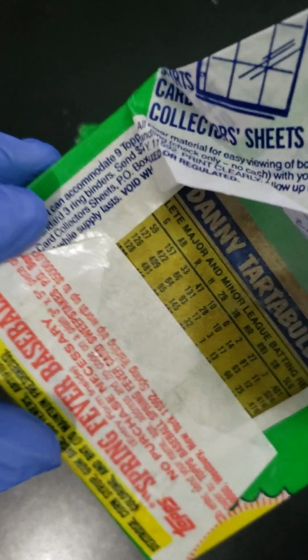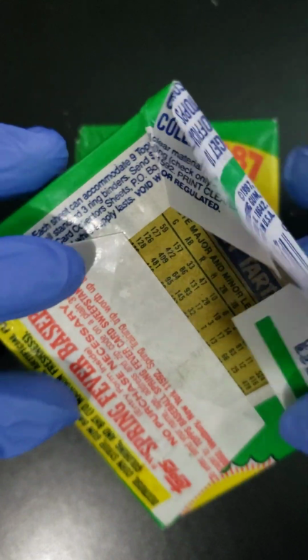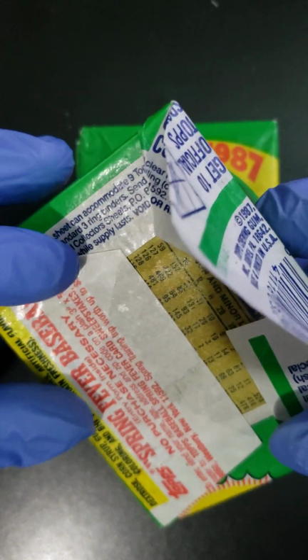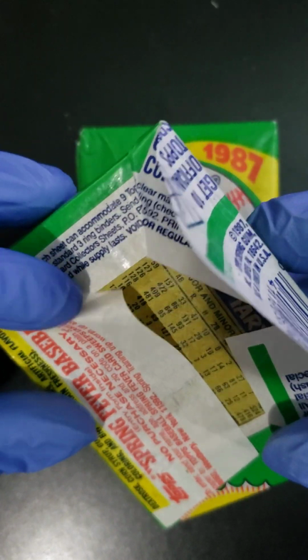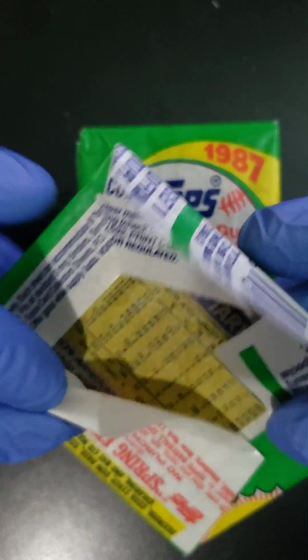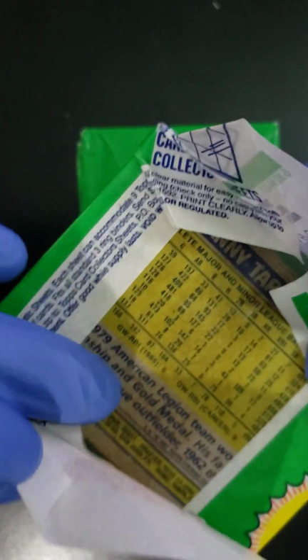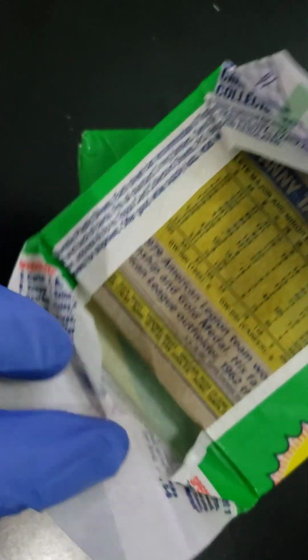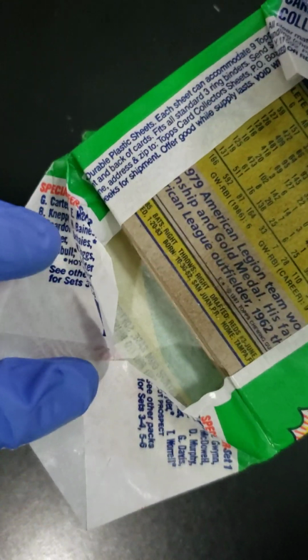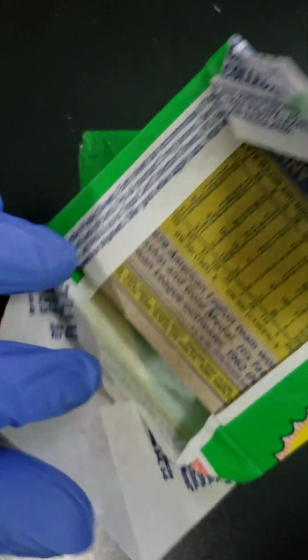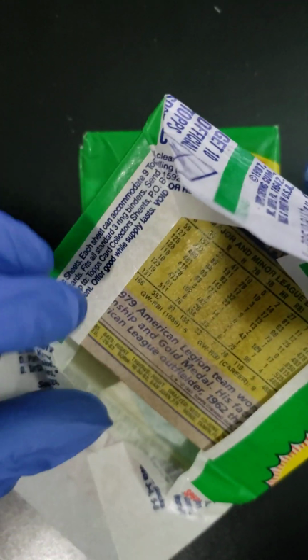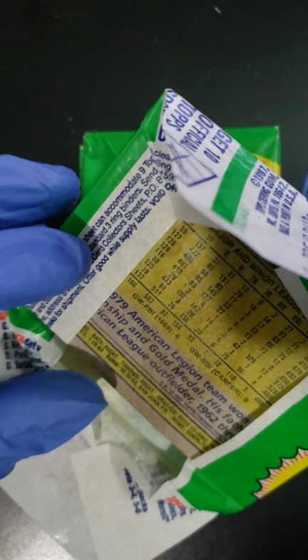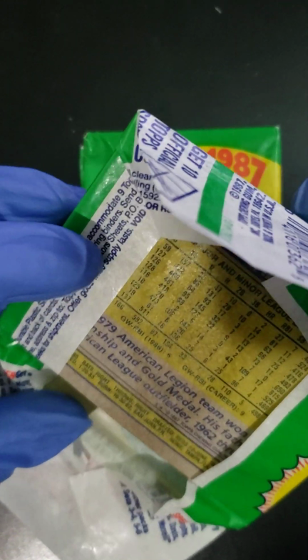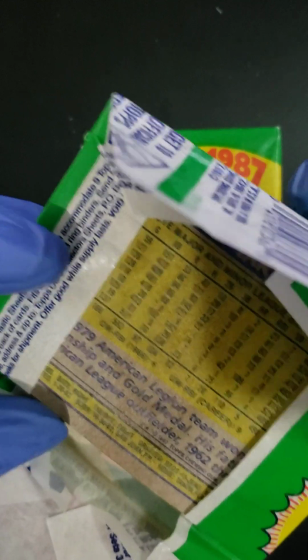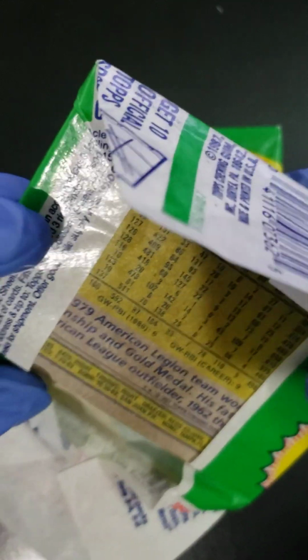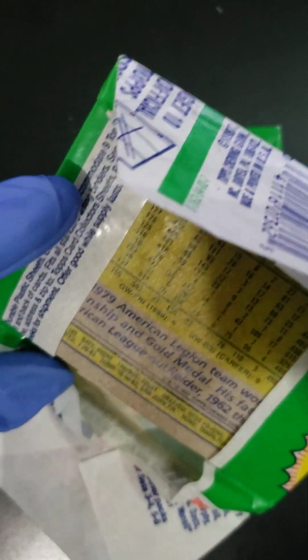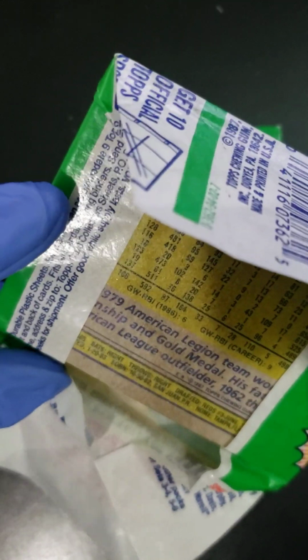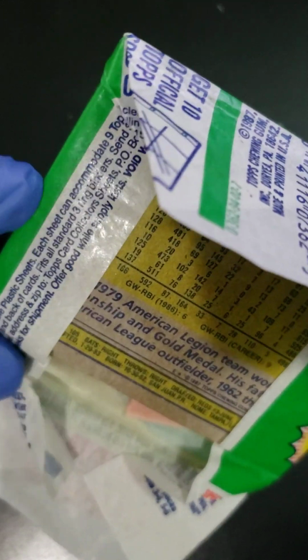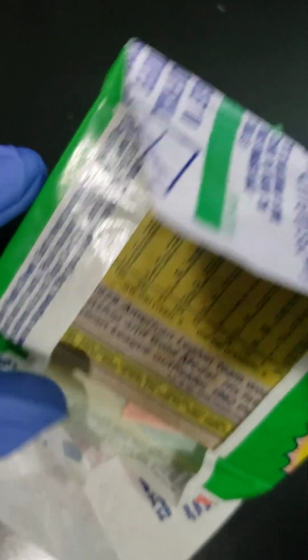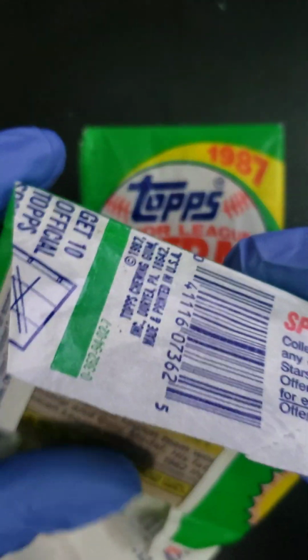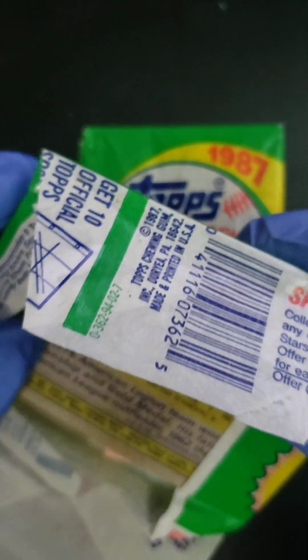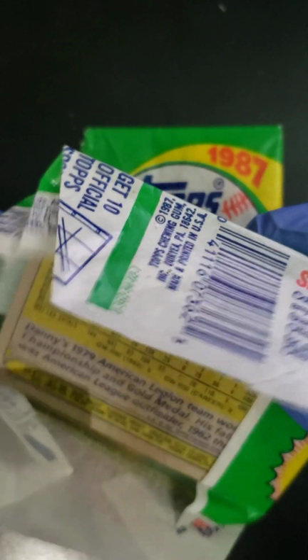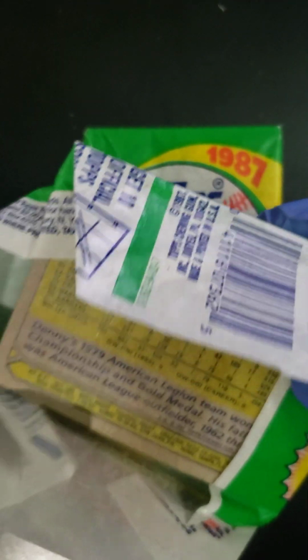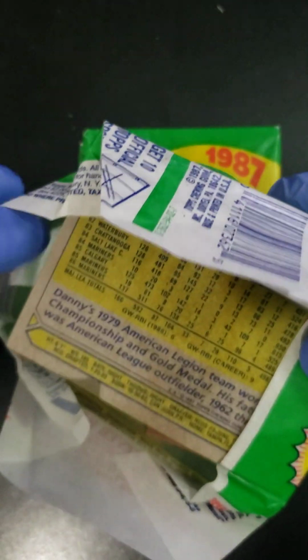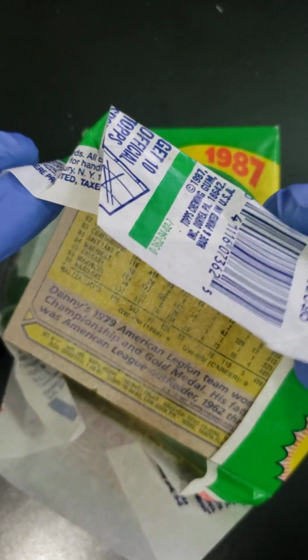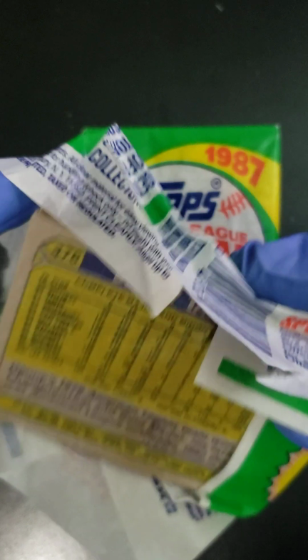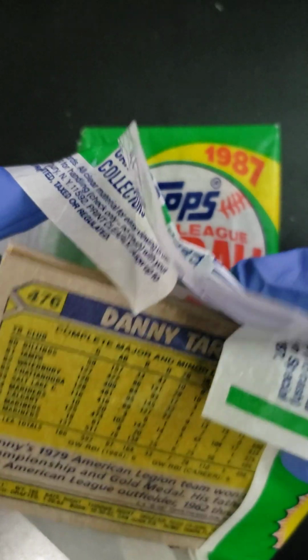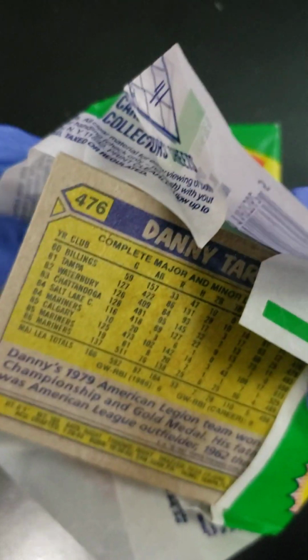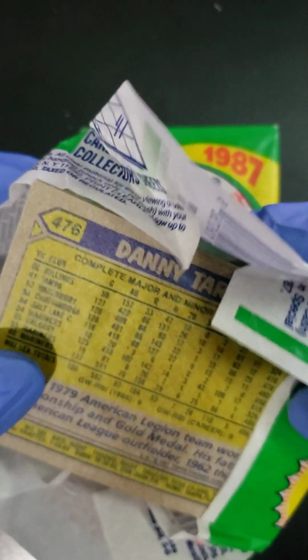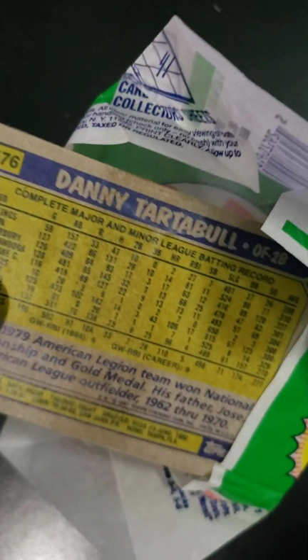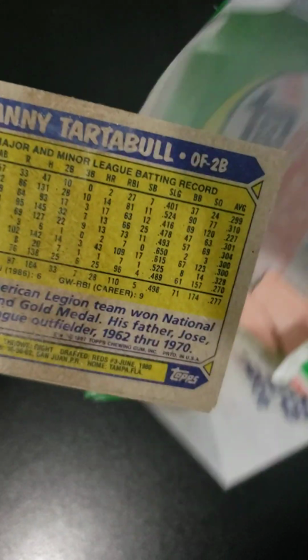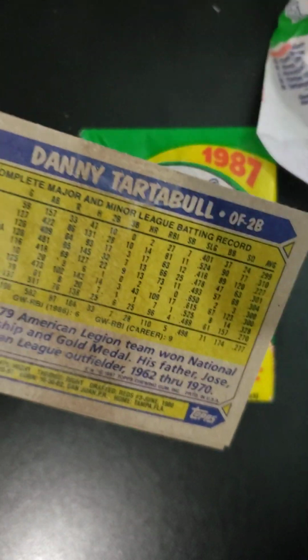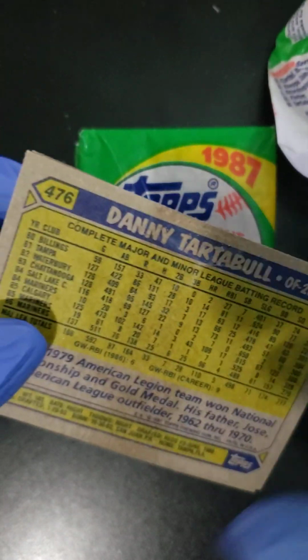There's a Bo Jackson Future Star card in here. Don Mattingly, Nolan Ryan, Danny Tartabull — but I mean that Barry Bonds, it's an iconic looking card. So let's try and get it folks.